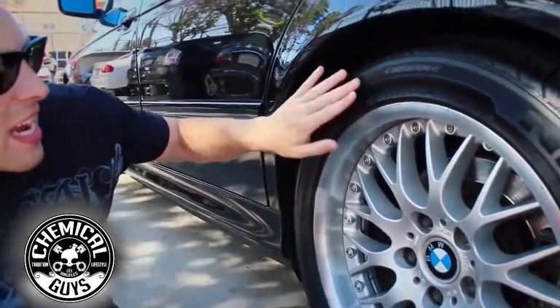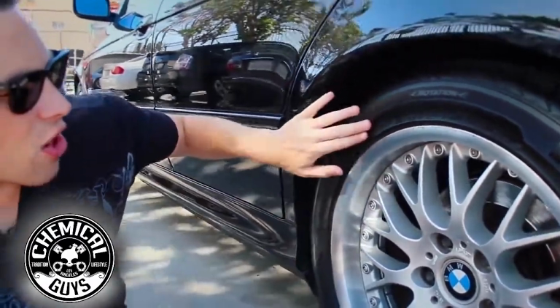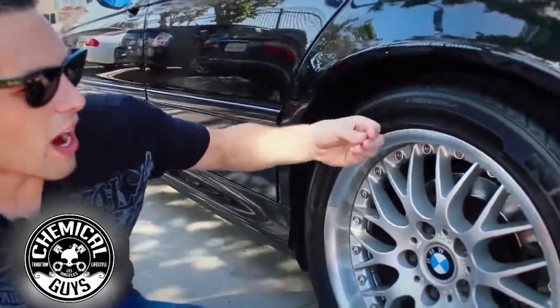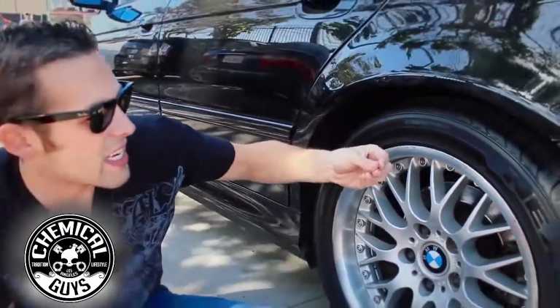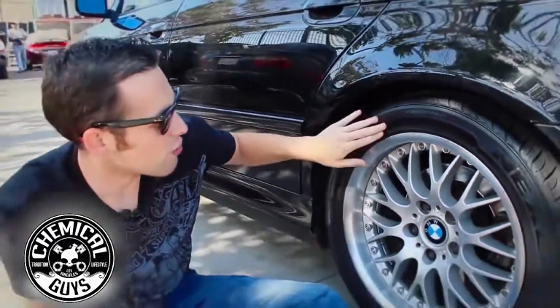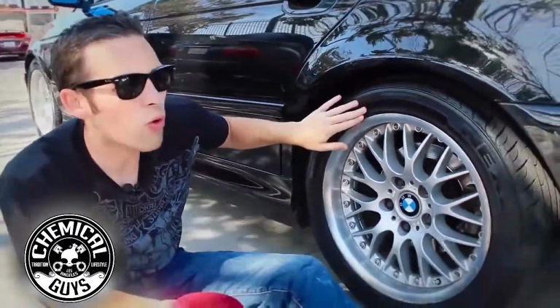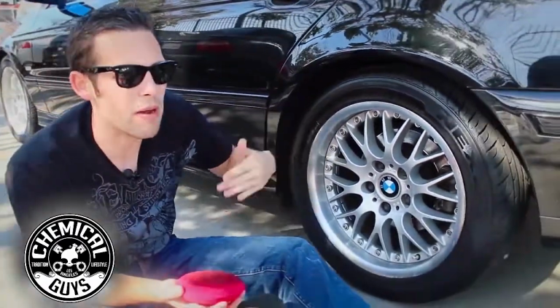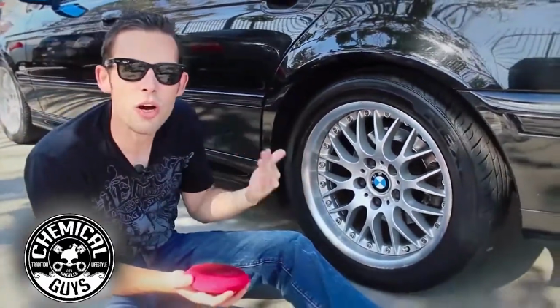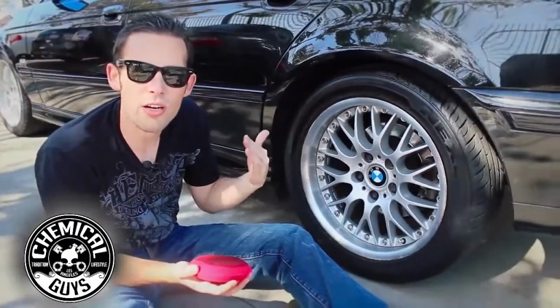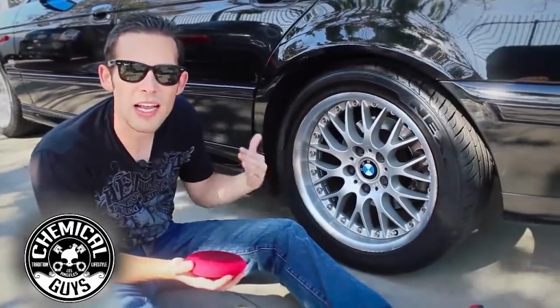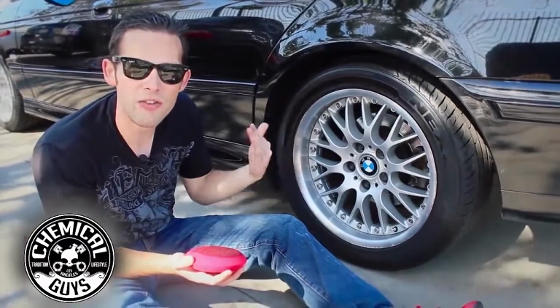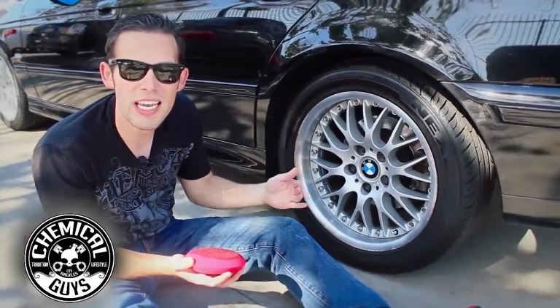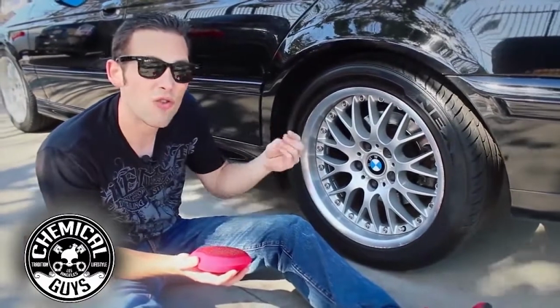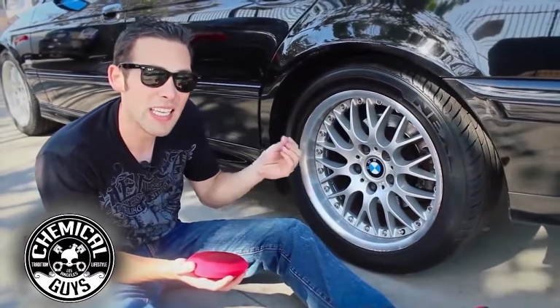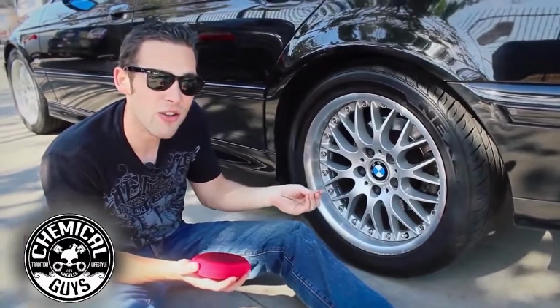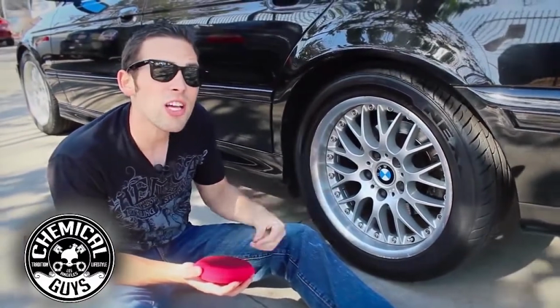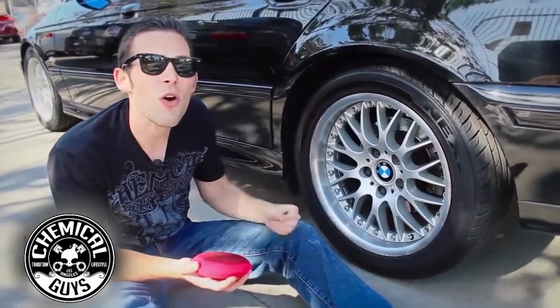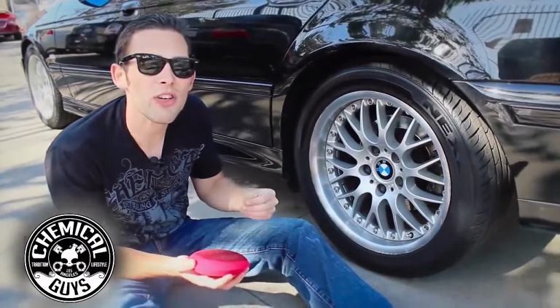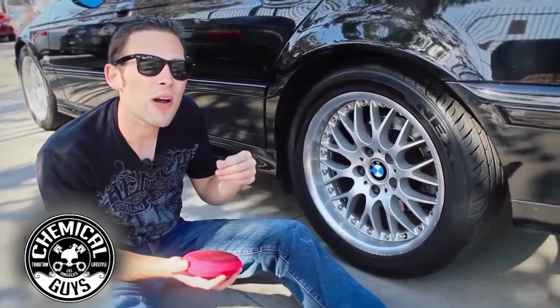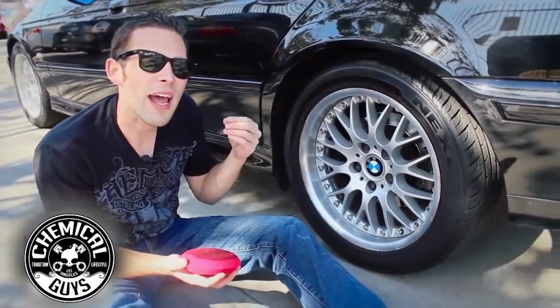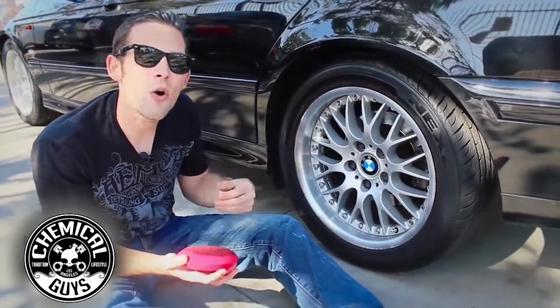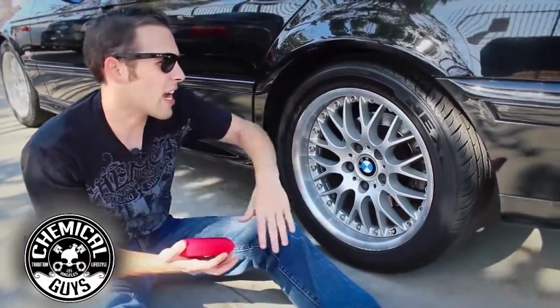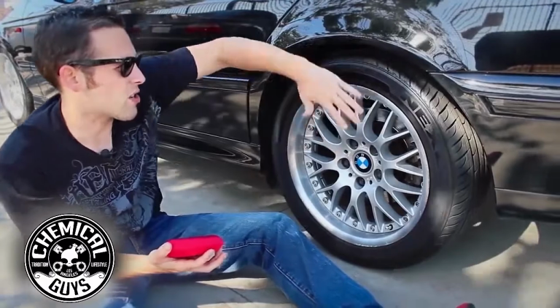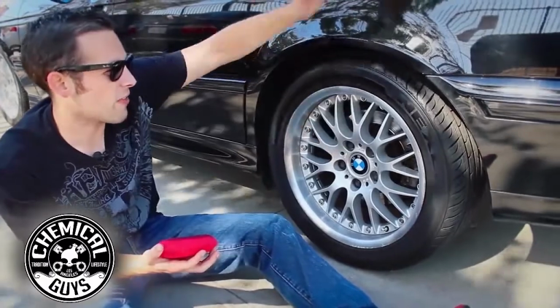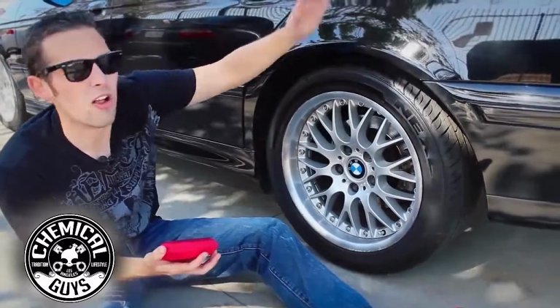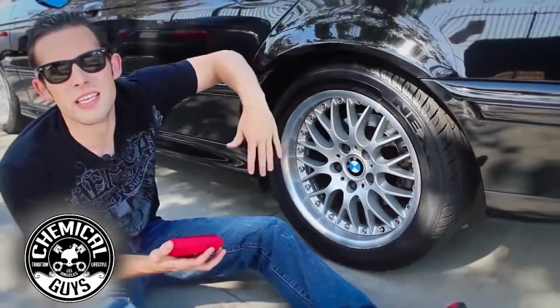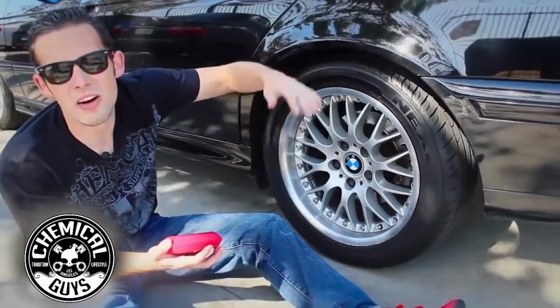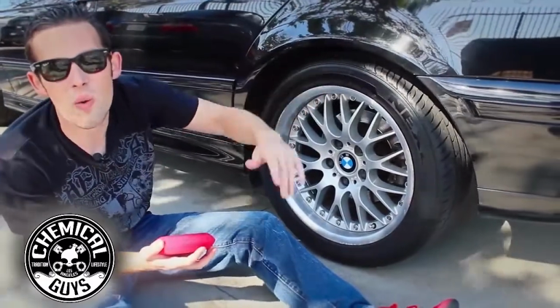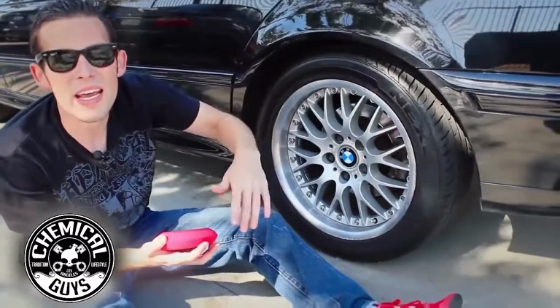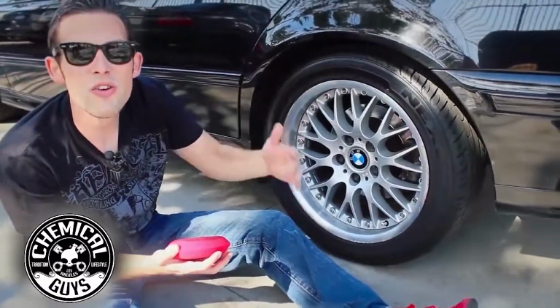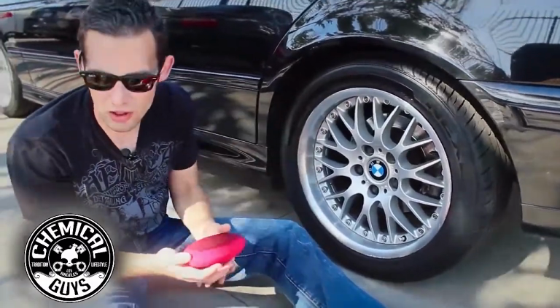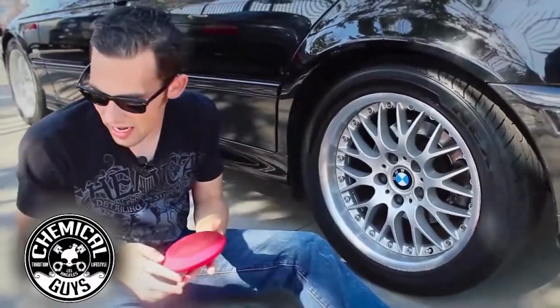And it's already drying to the touch. That's the really cool part about new car high shine dressing — it dries to the touch so you don't have to deal with the tire shine flinging all over, getting all wet. You can make it look good anytime.